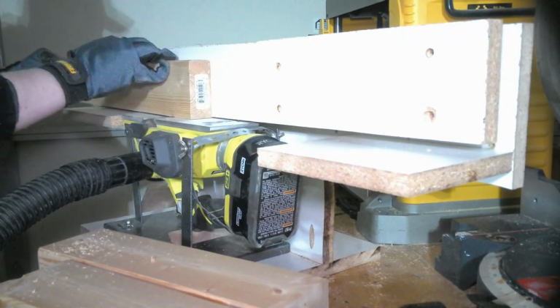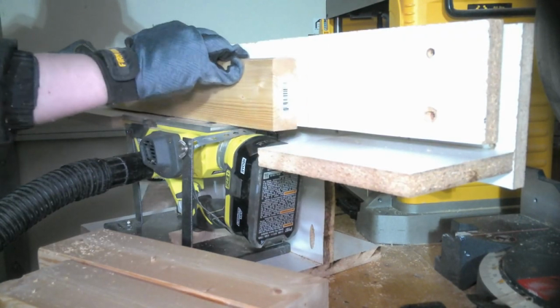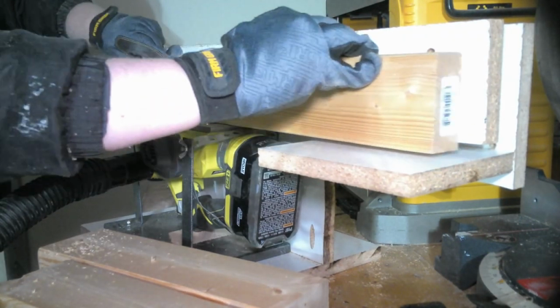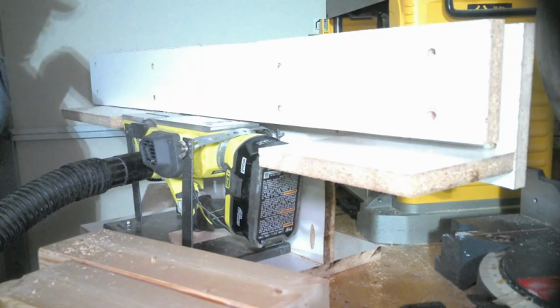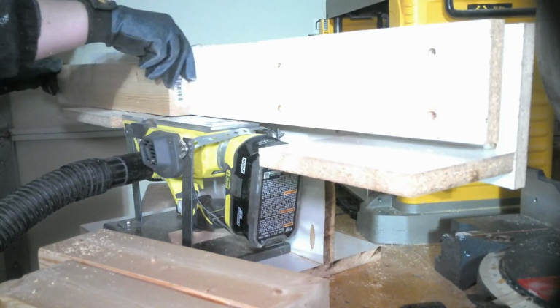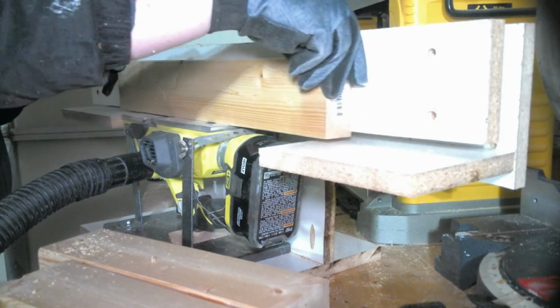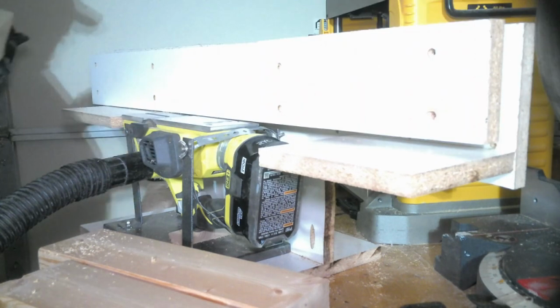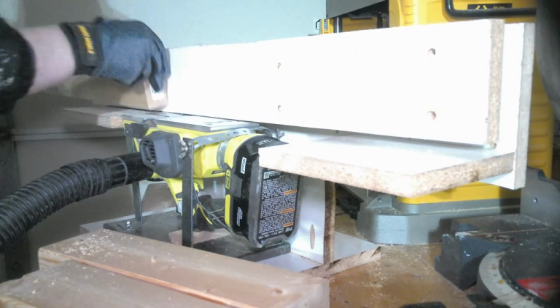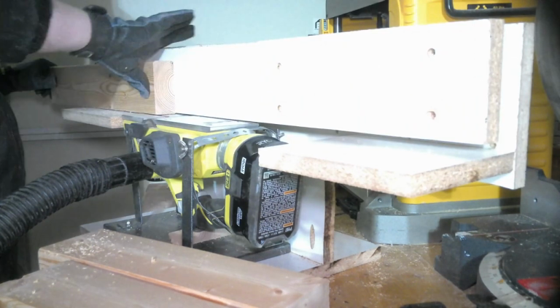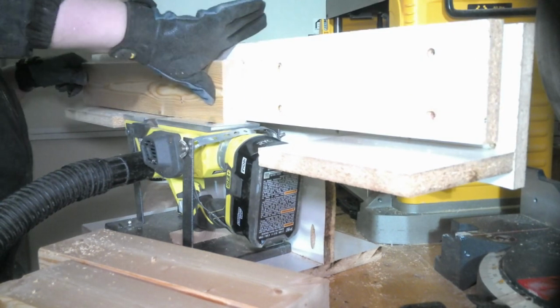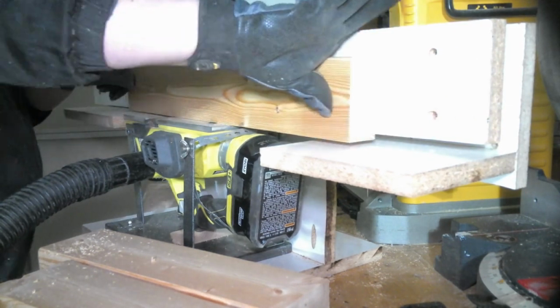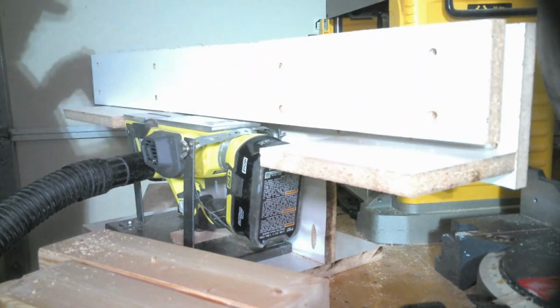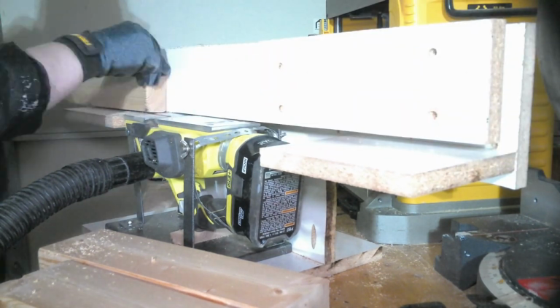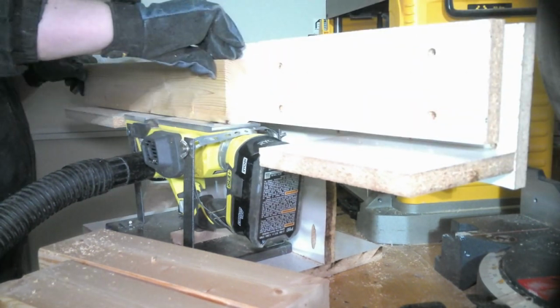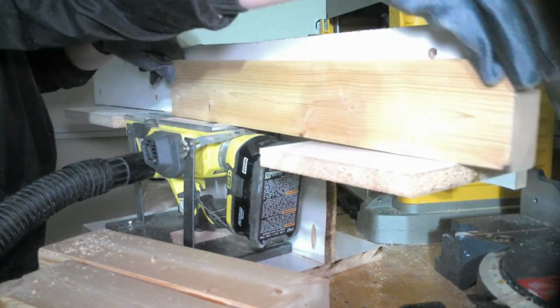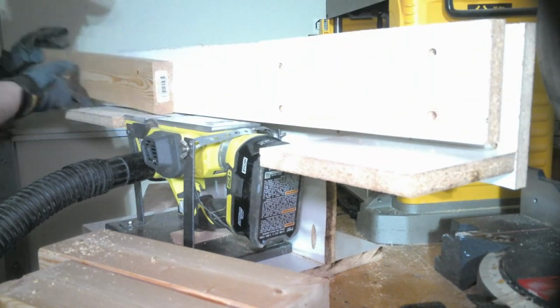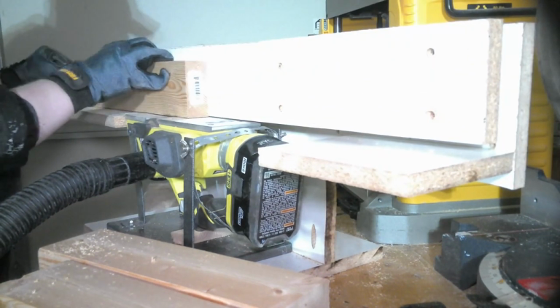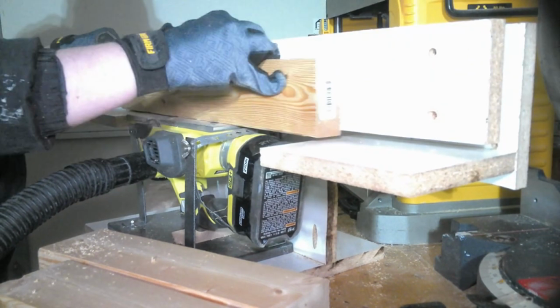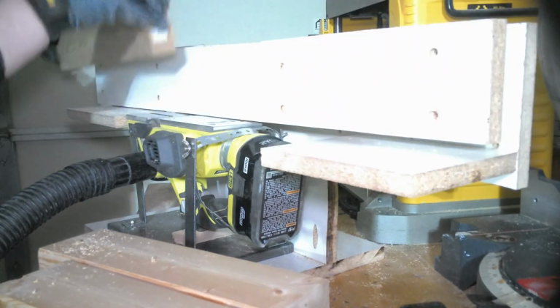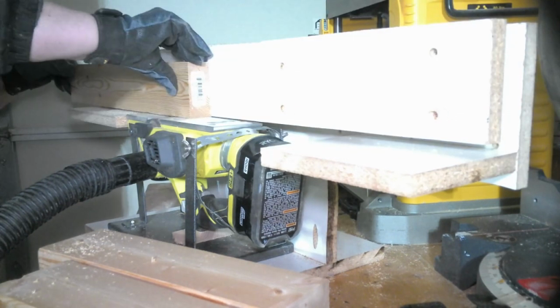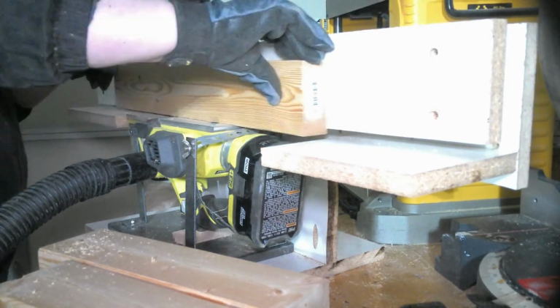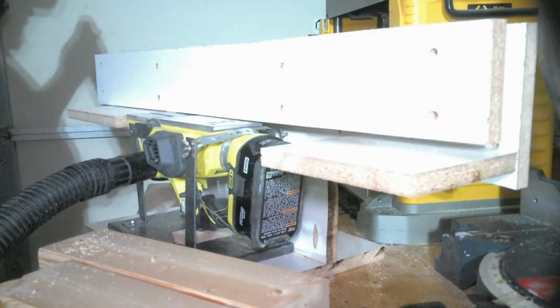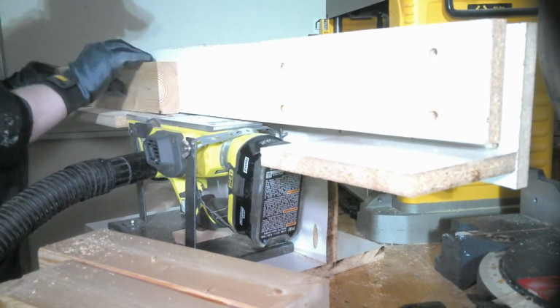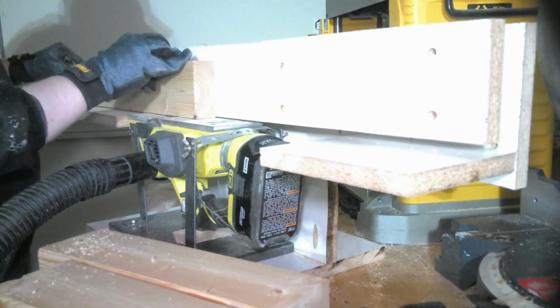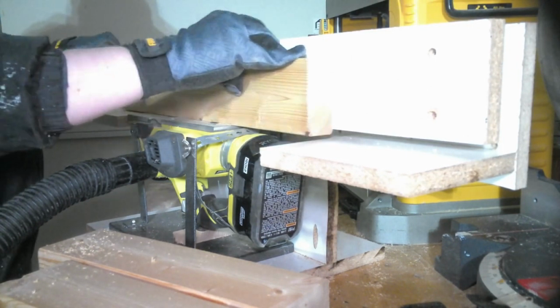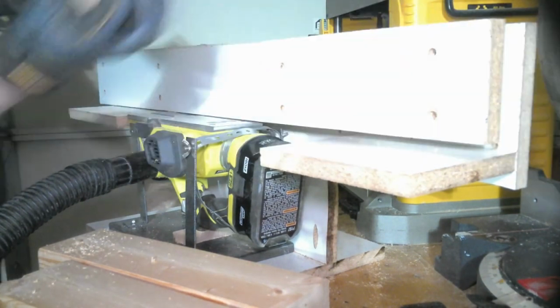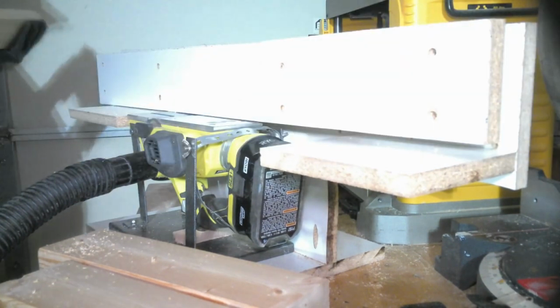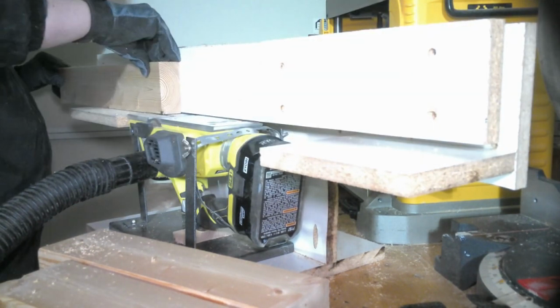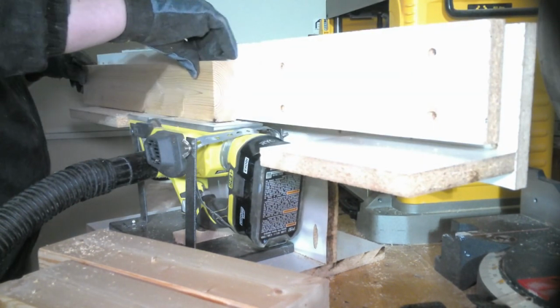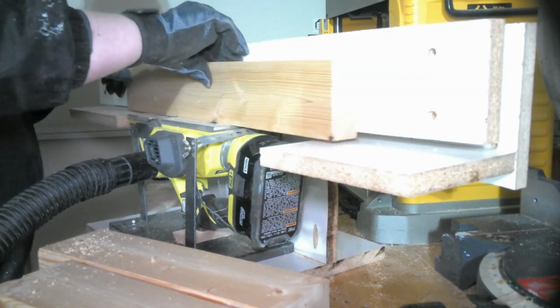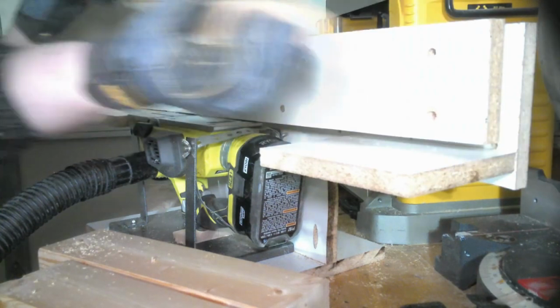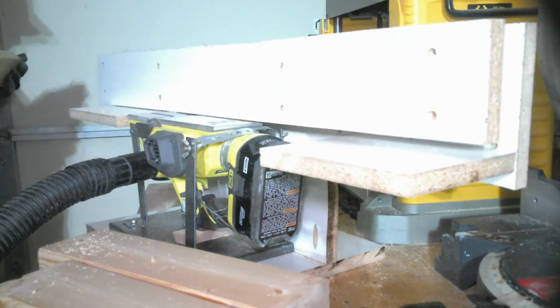Right here I'm going to be using my homemade jointer to really square up the edges on the 2x4s. If you want to learn more about how I made this jointer or are interested in how it works, I included the link to that video in the top right of this video.